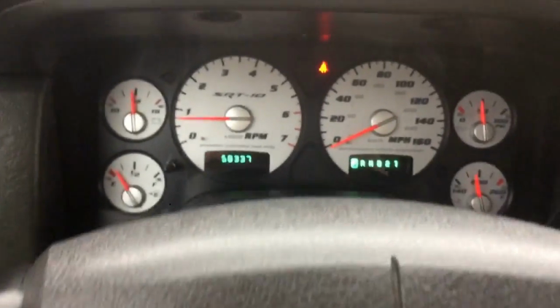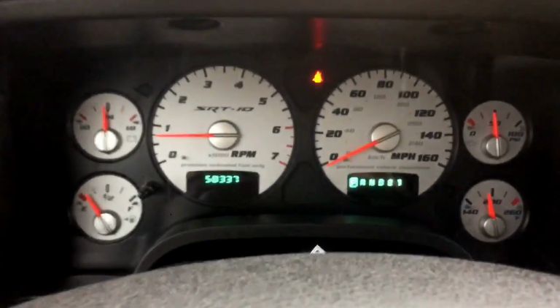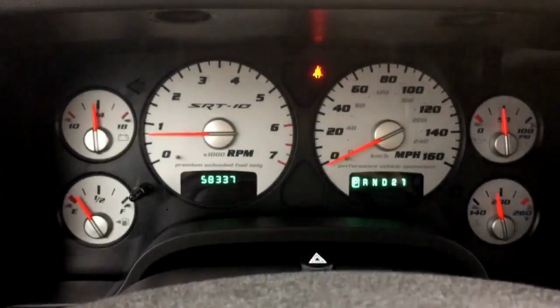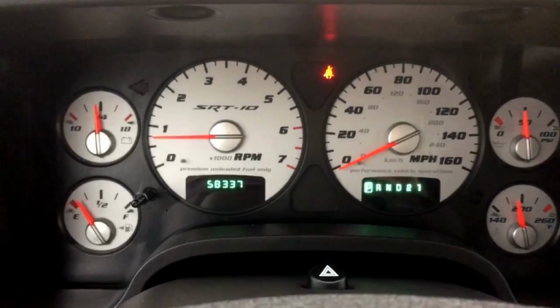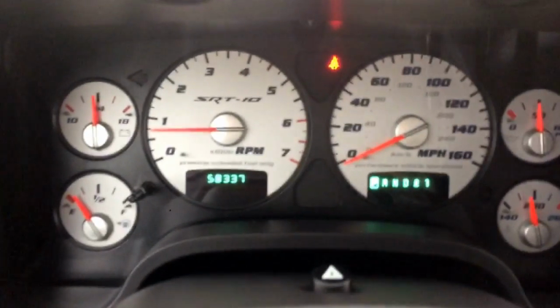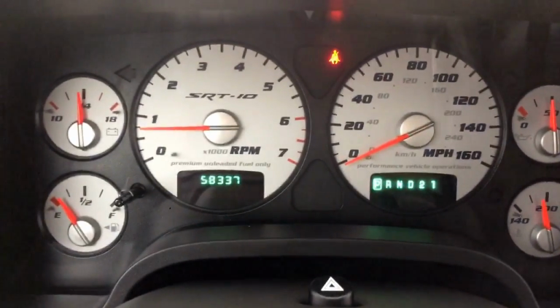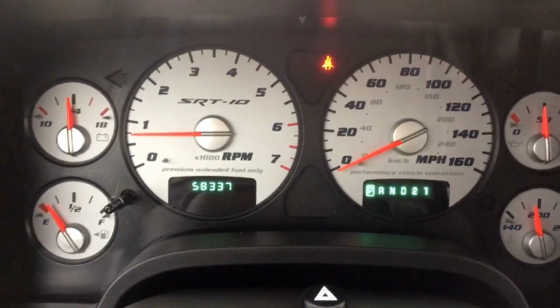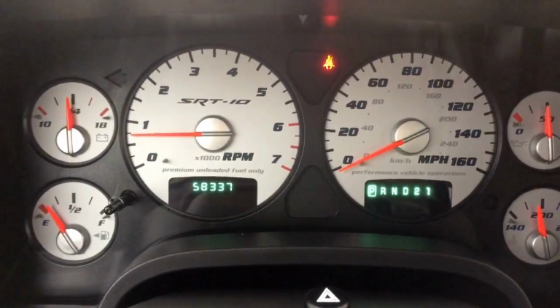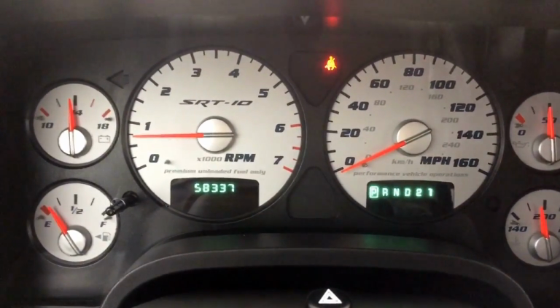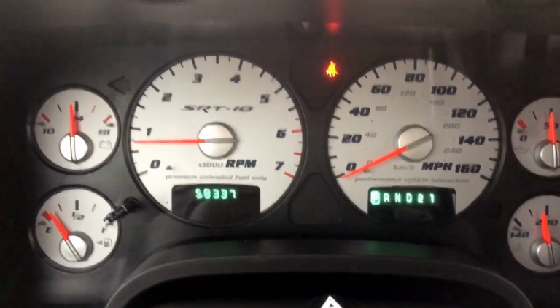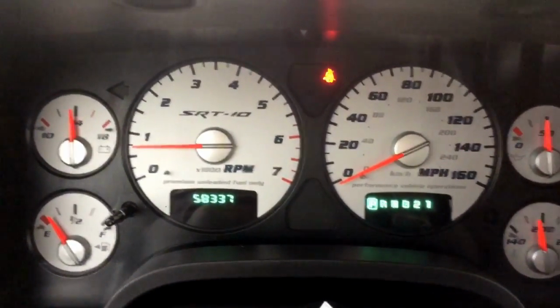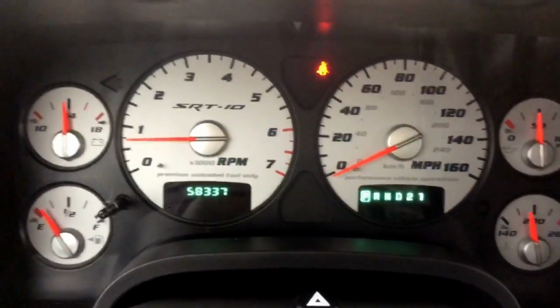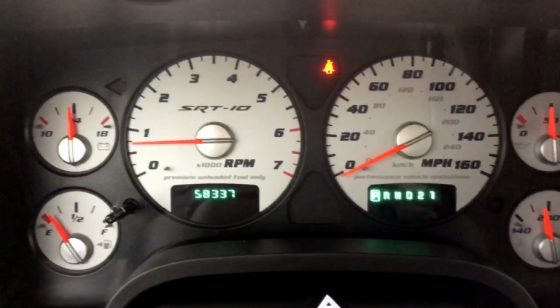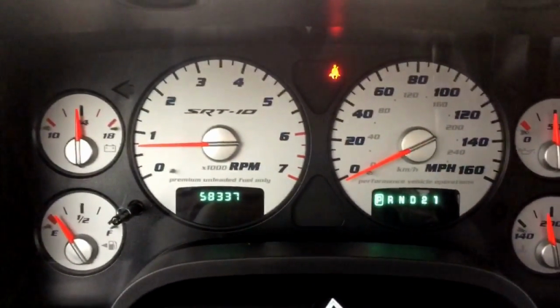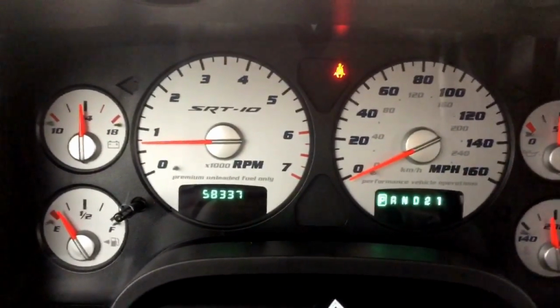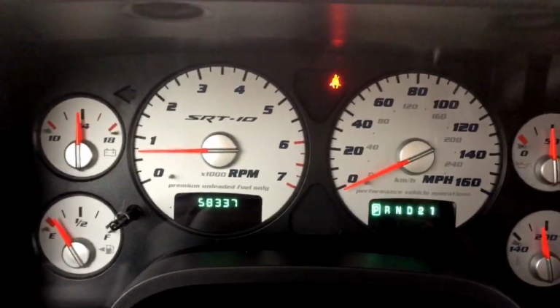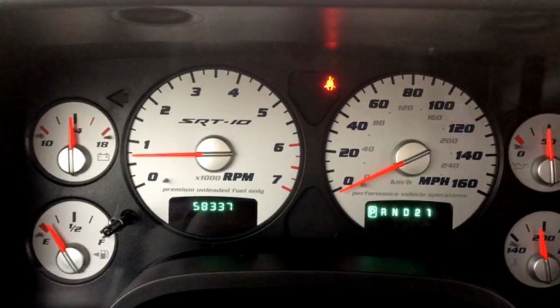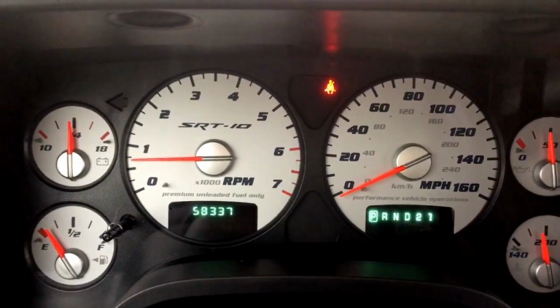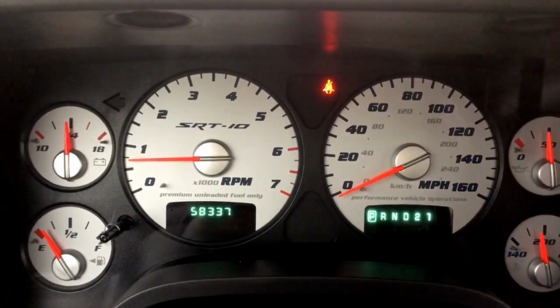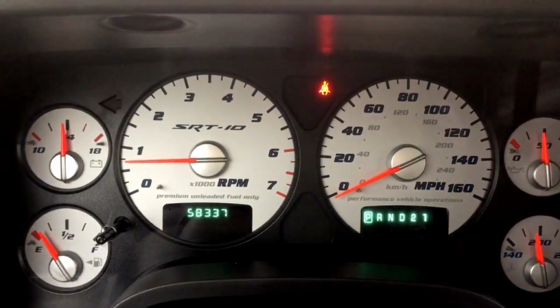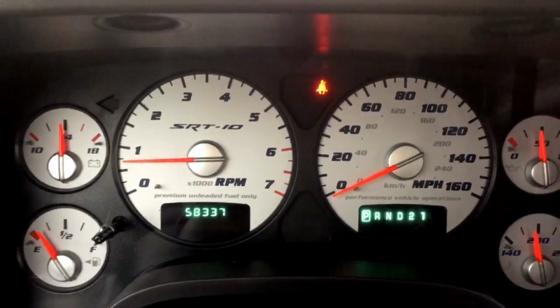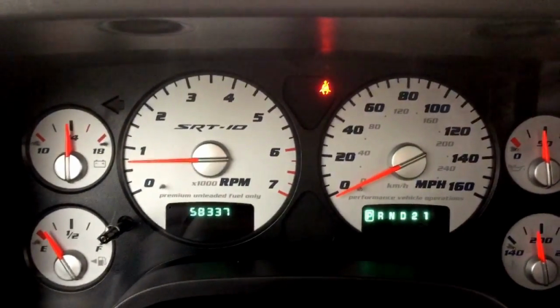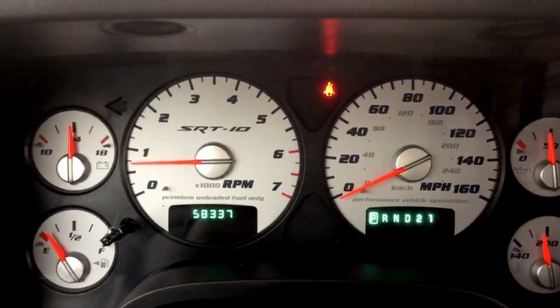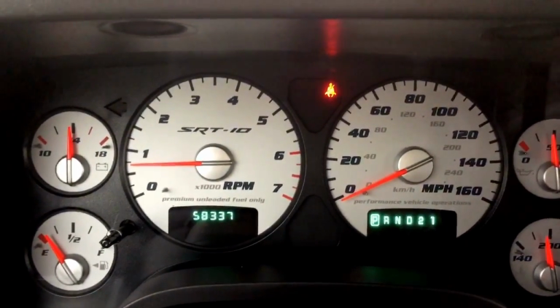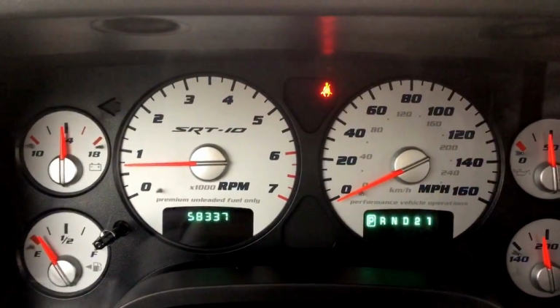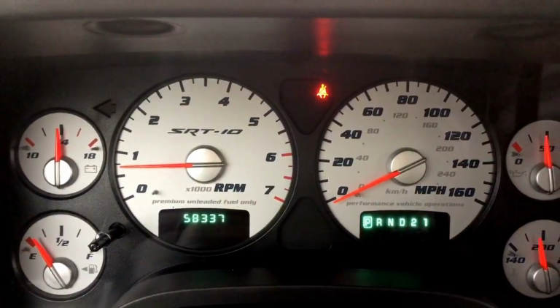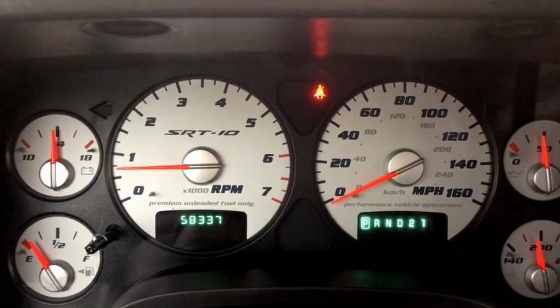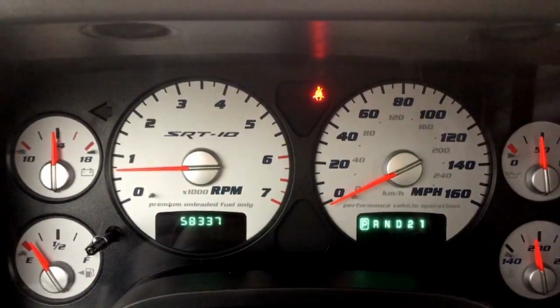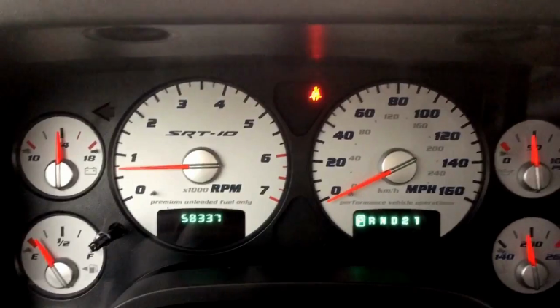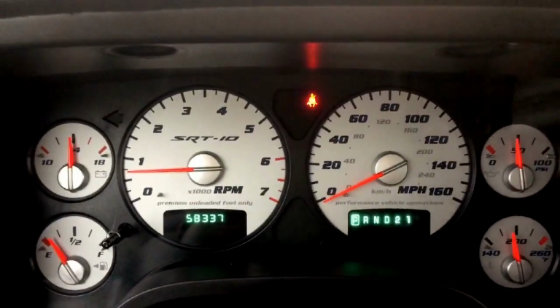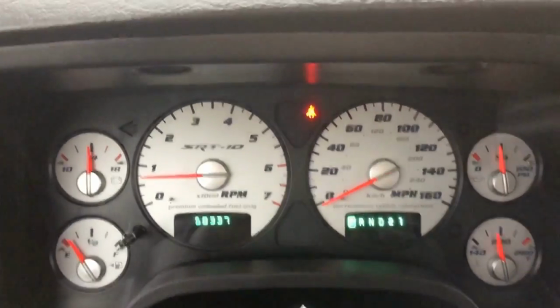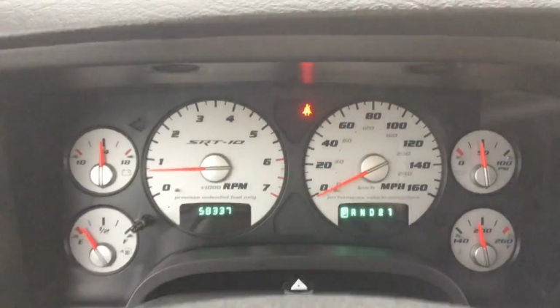Having a look up at the gauges, there is 58,337 kilometers on it so plenty of life left. Talk to our finance team — they can help you out with any warranty that's remaining on it or anything that can be added on.